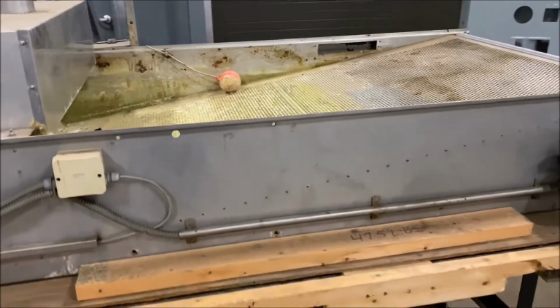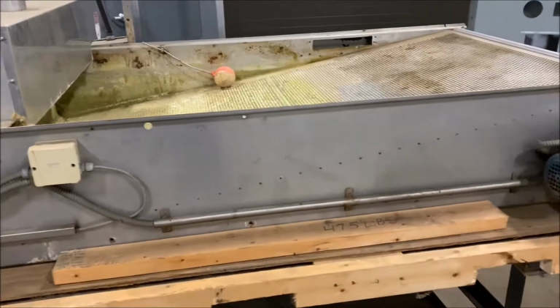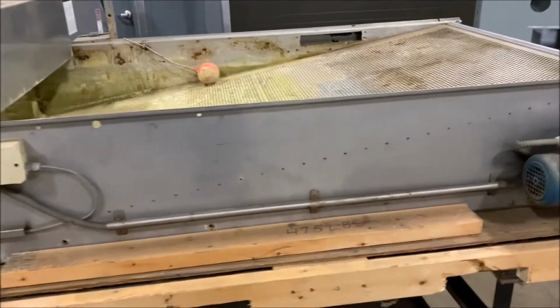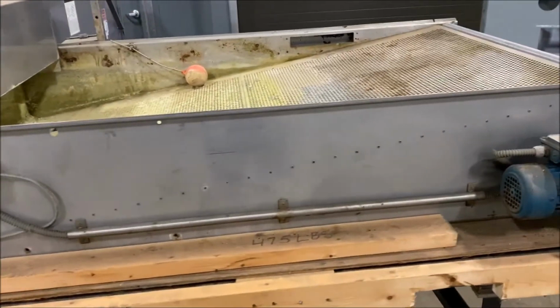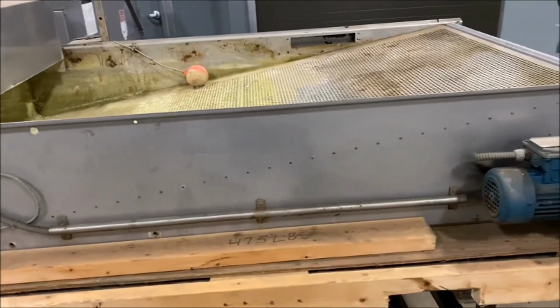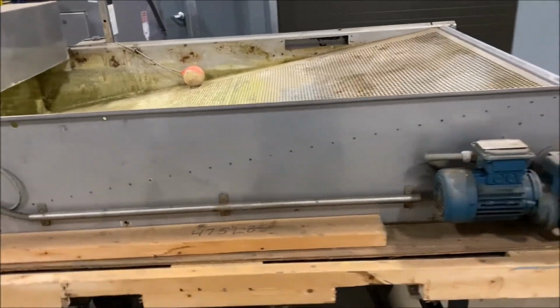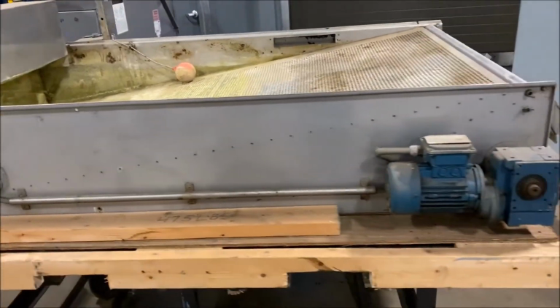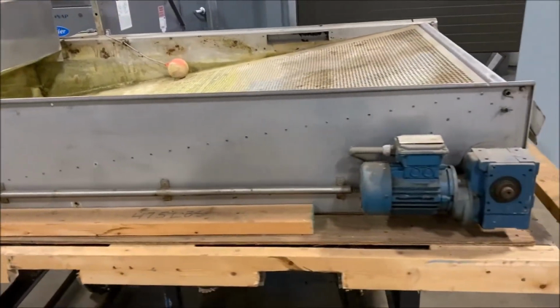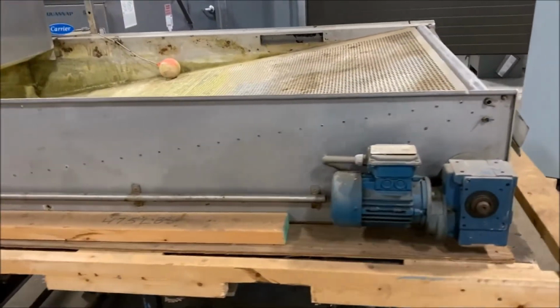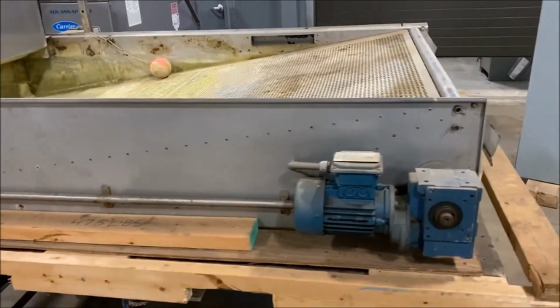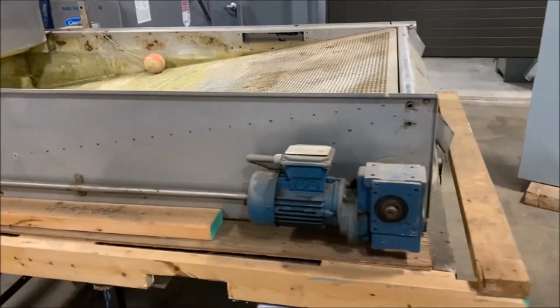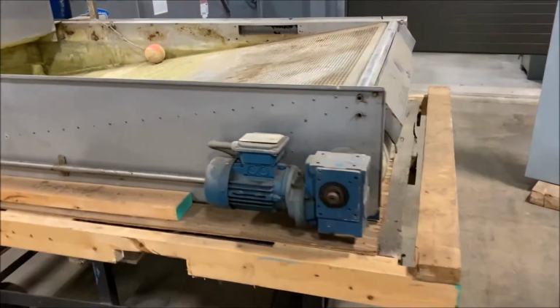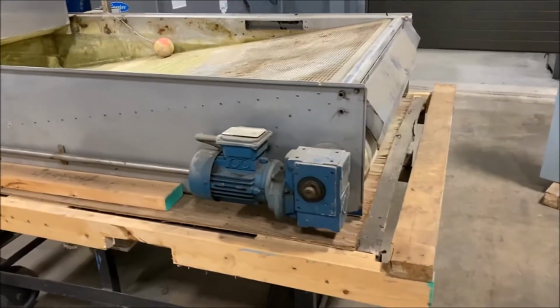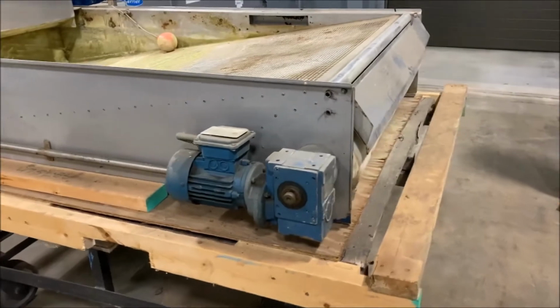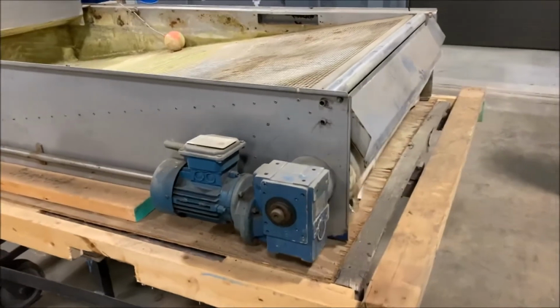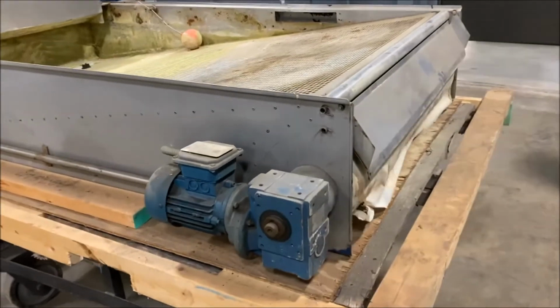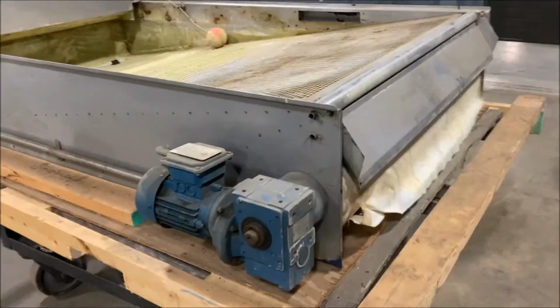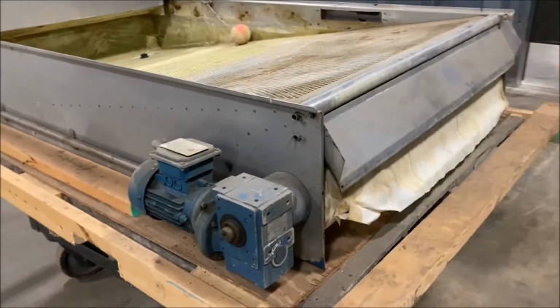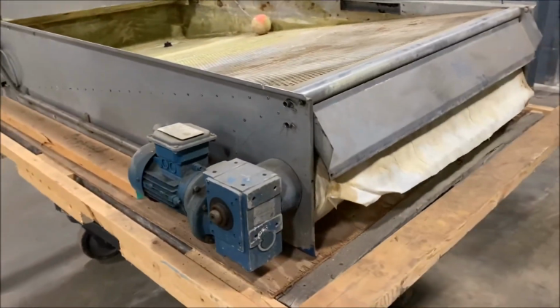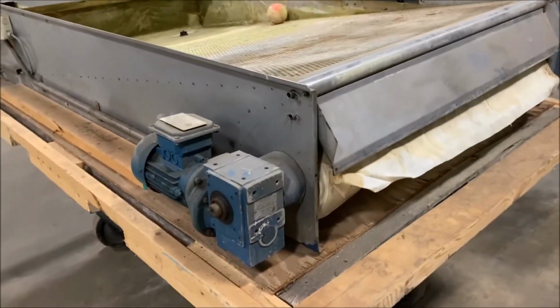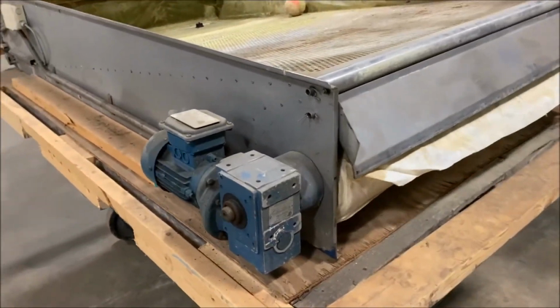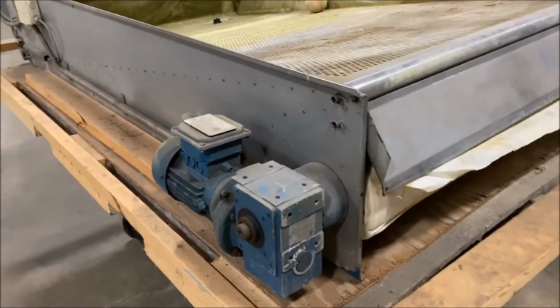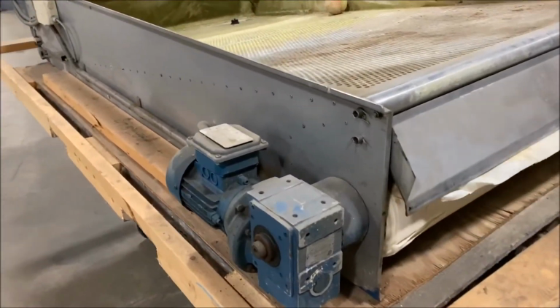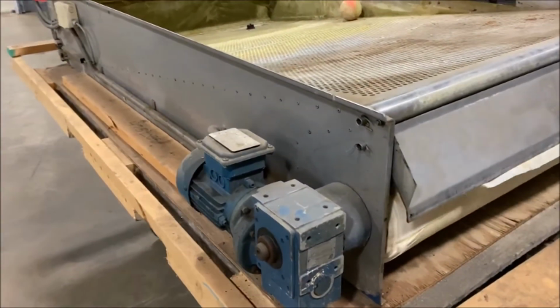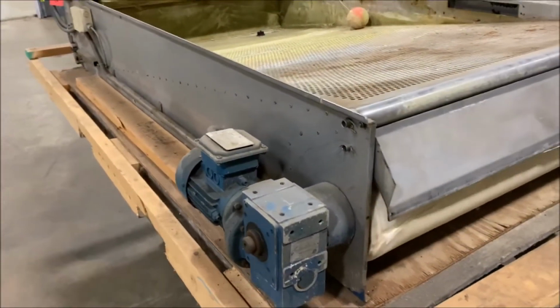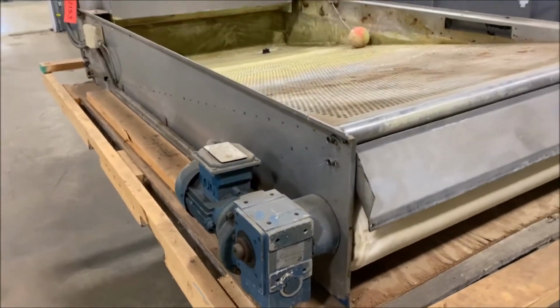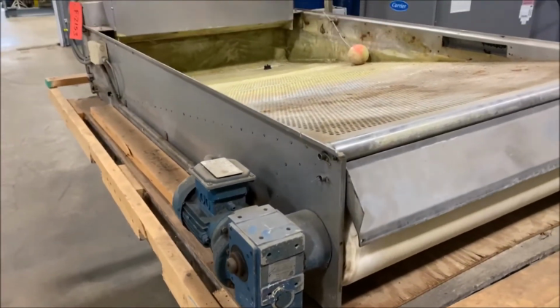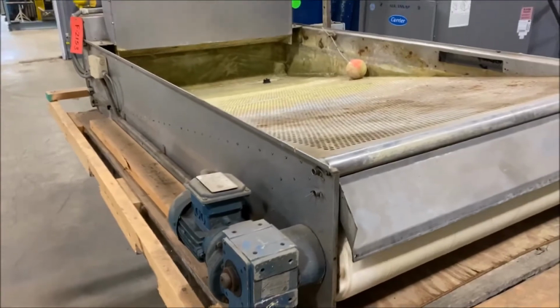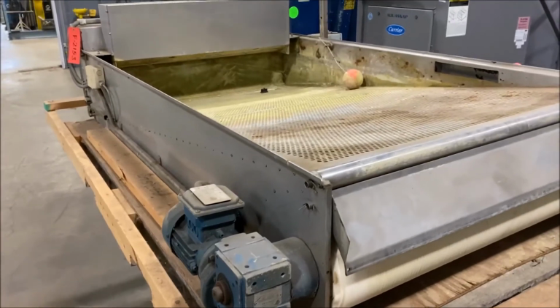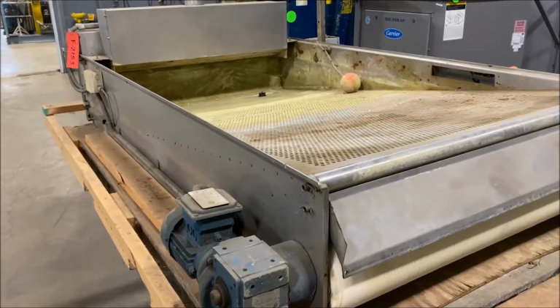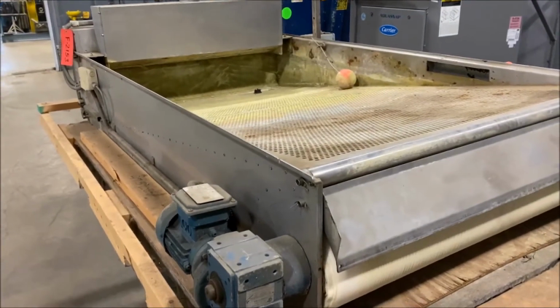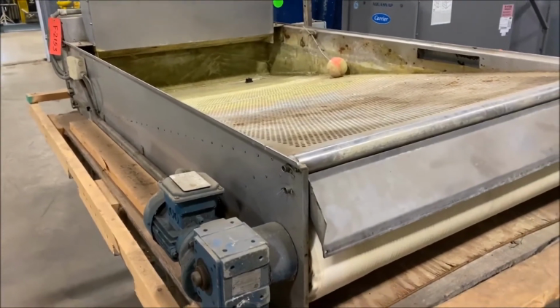Overall dimensions: 91 inches long by 54 inches wide by 30 inches high. It is wired for 460 volt and weighs roughly 450 pounds.